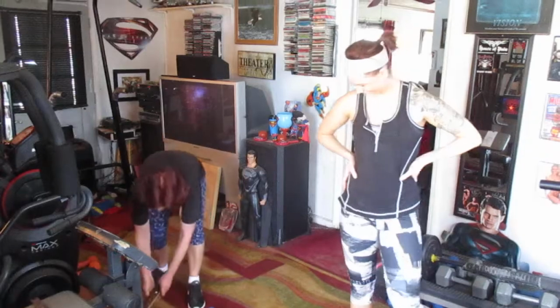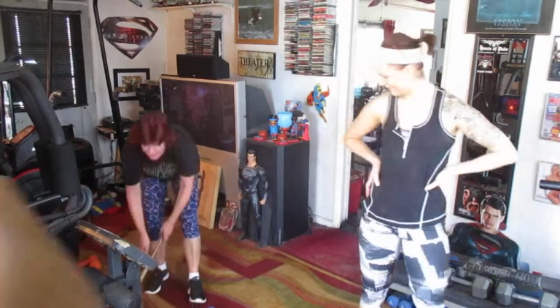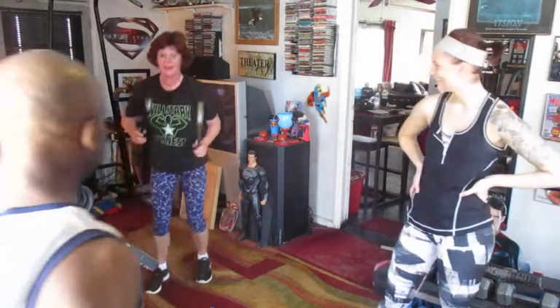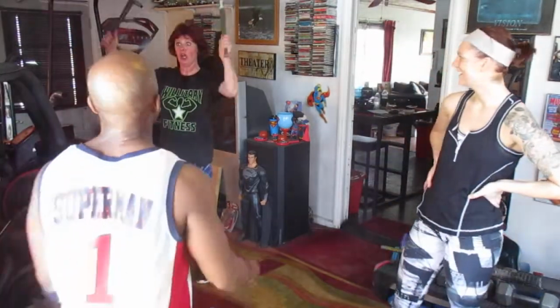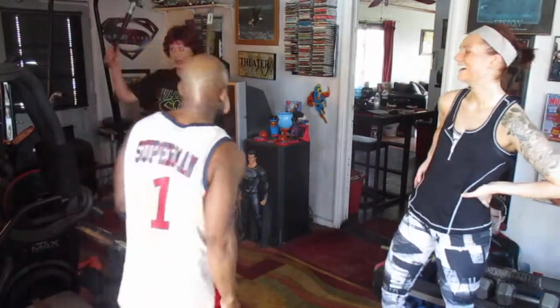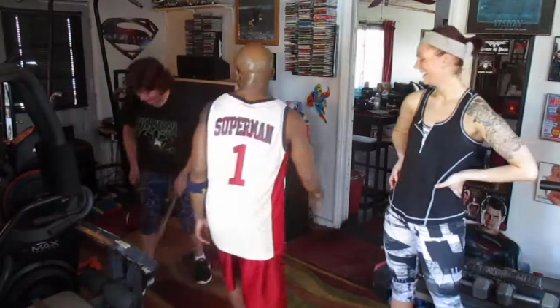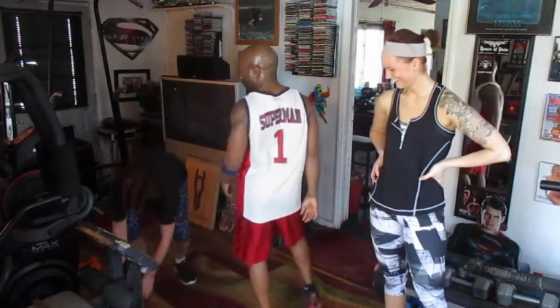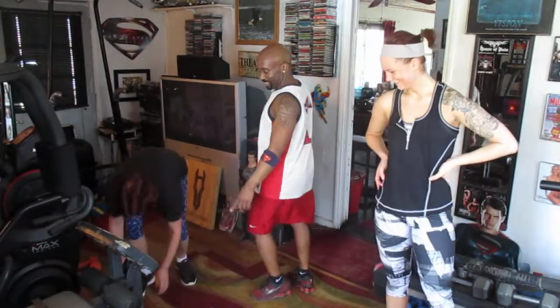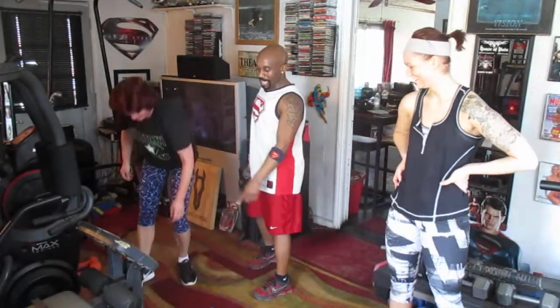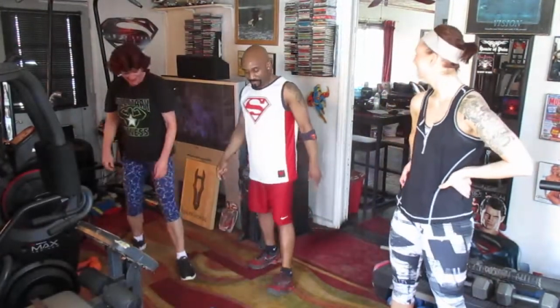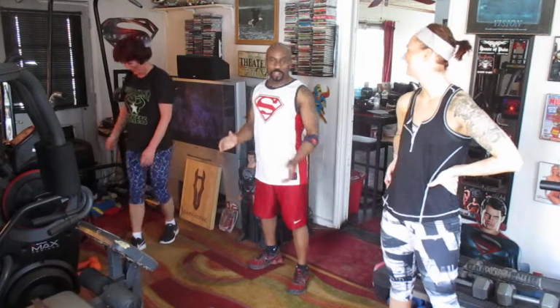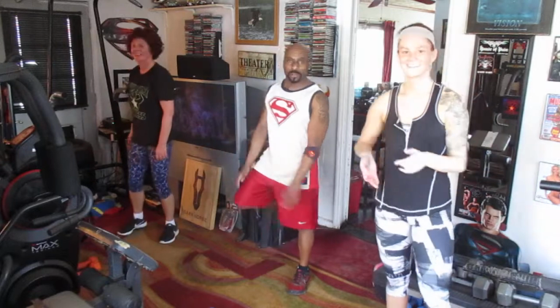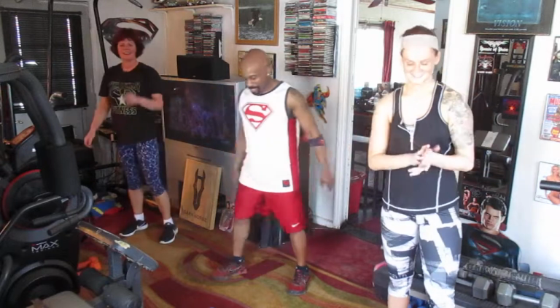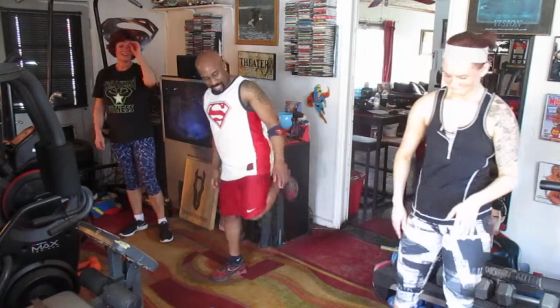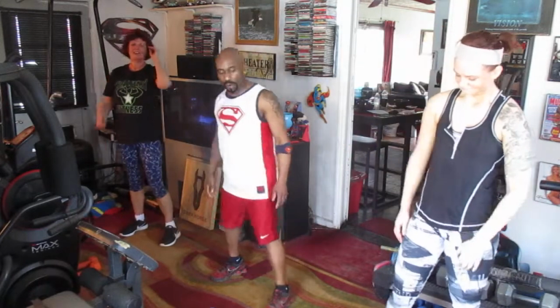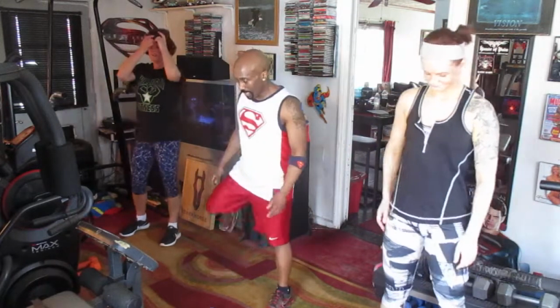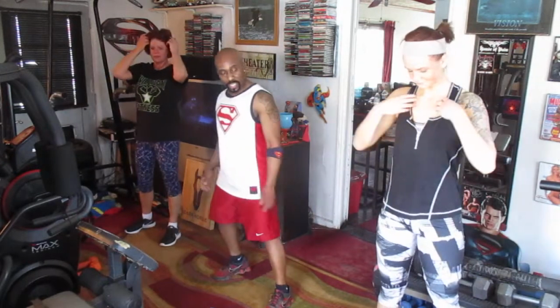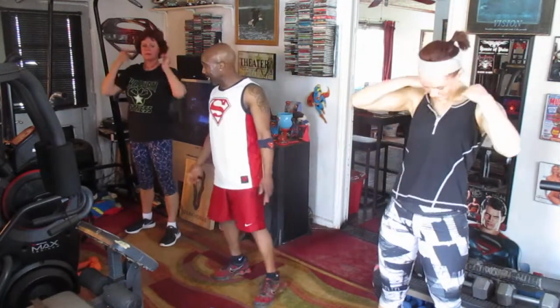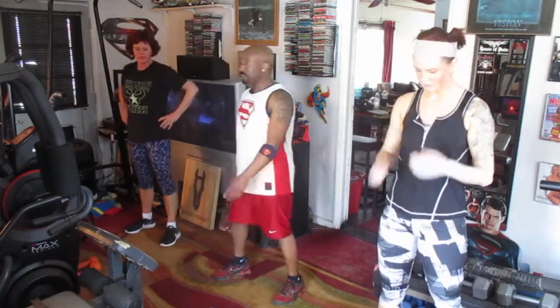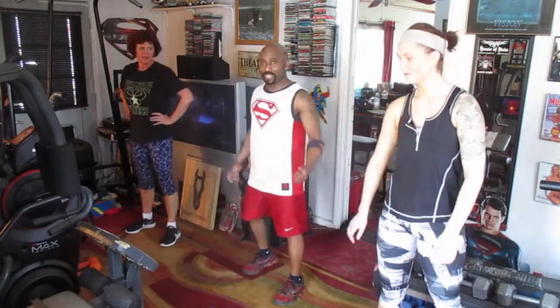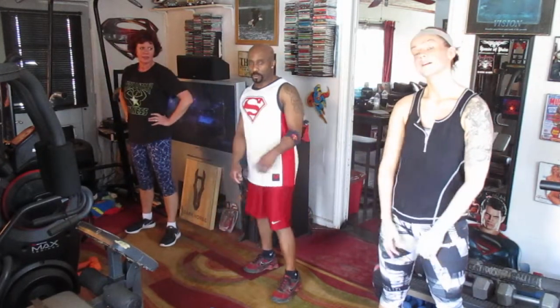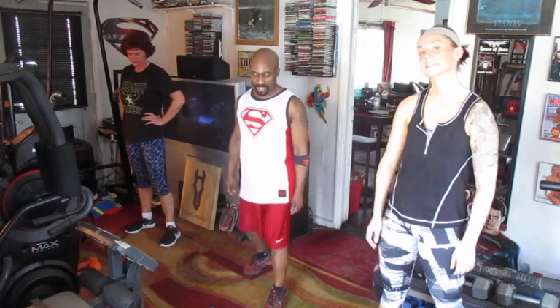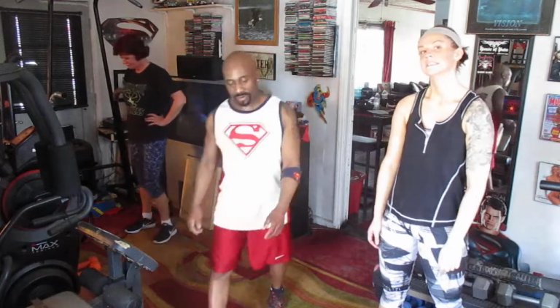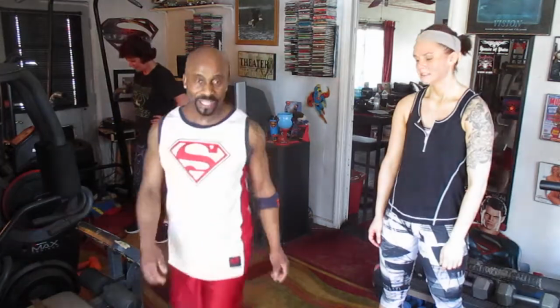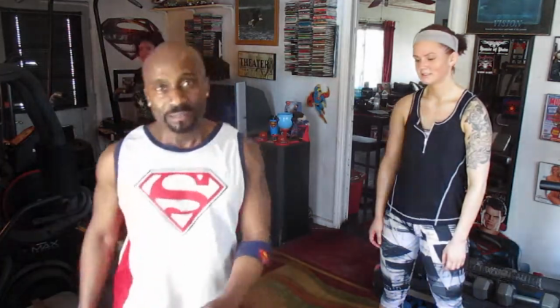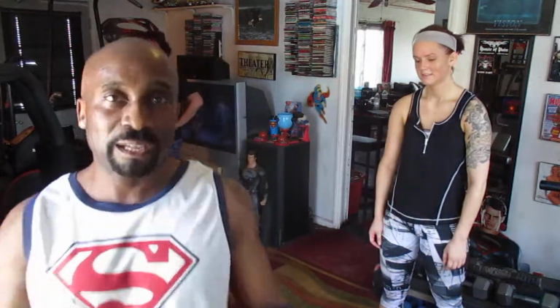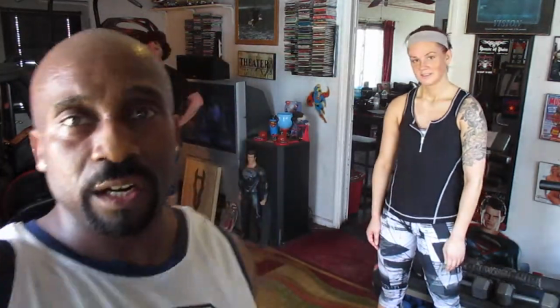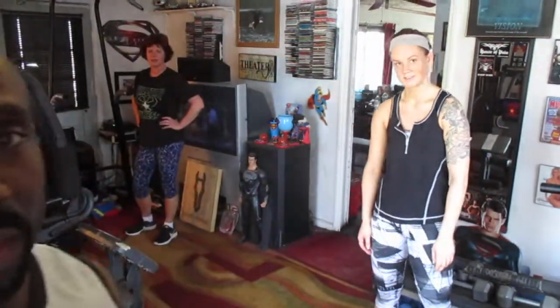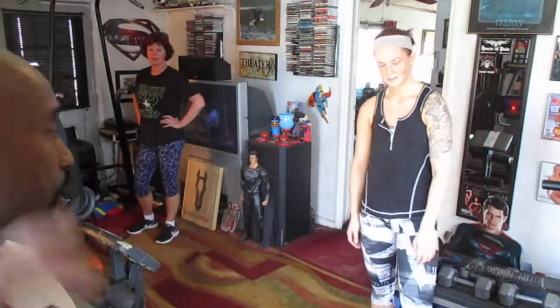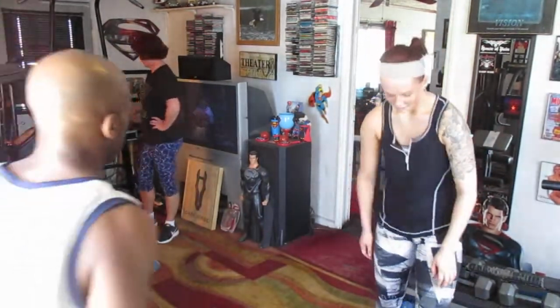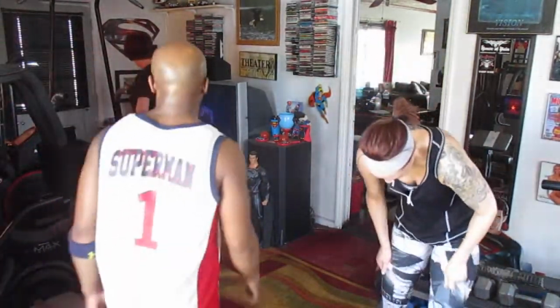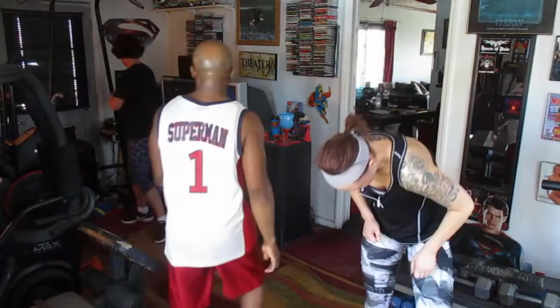Alright, we're going to do Cry Me A River. This is a powerful lunge routine for the legs. Mama Kayla, you're going to work hard. We're already dying, but we're going to keep pushing hard. Alright, let's do this. Let's start the music.